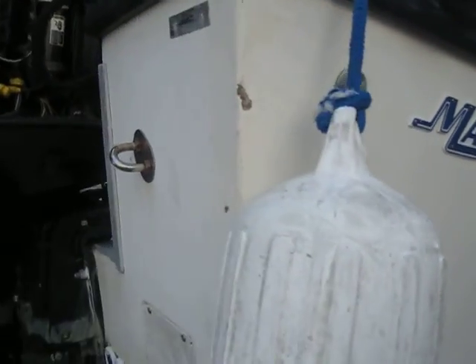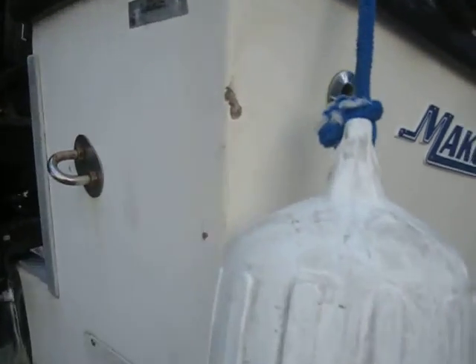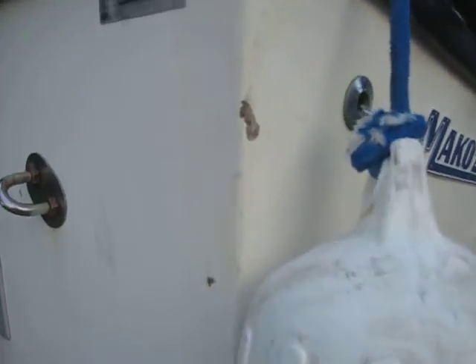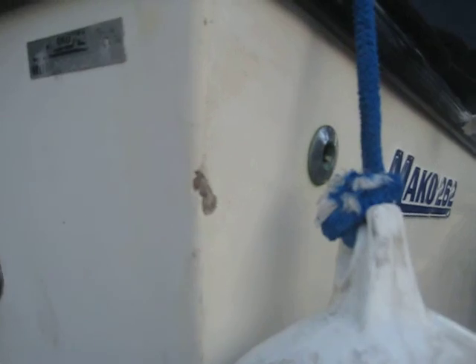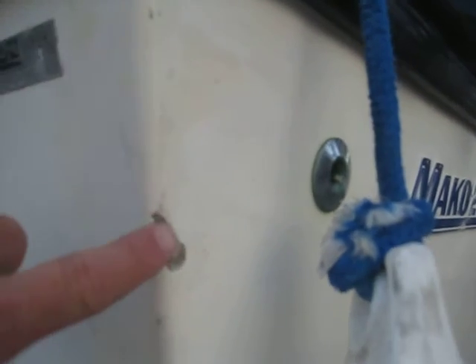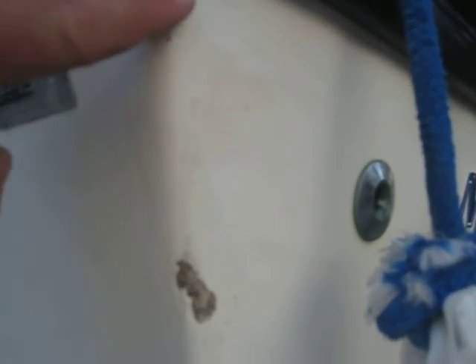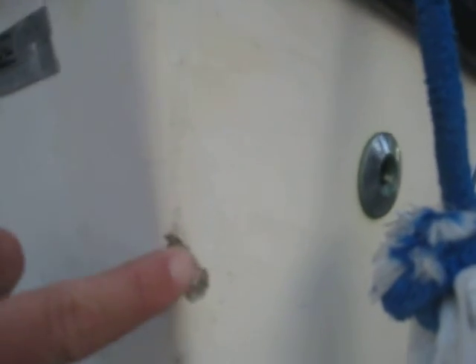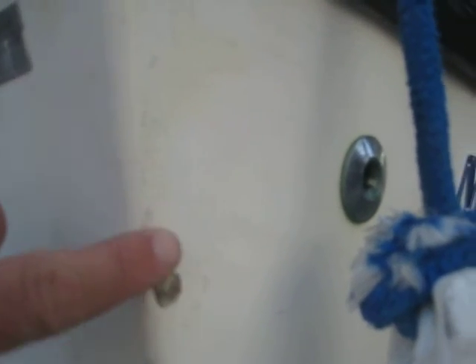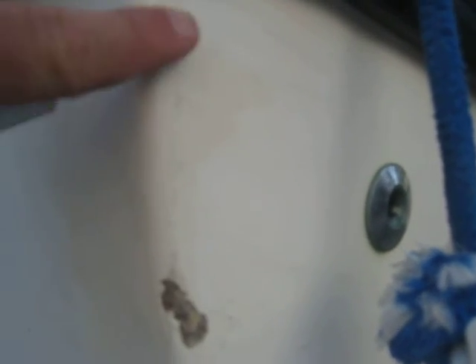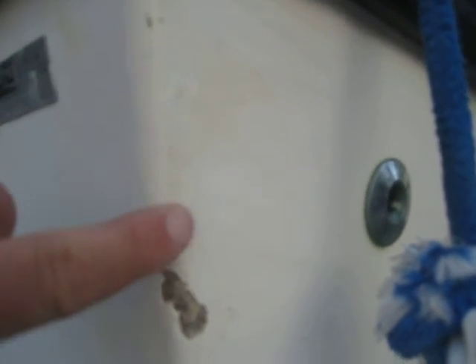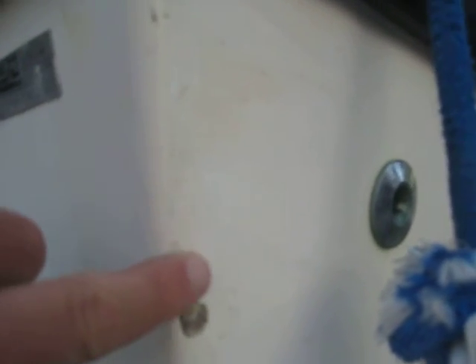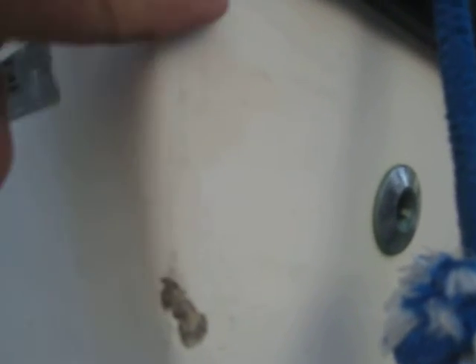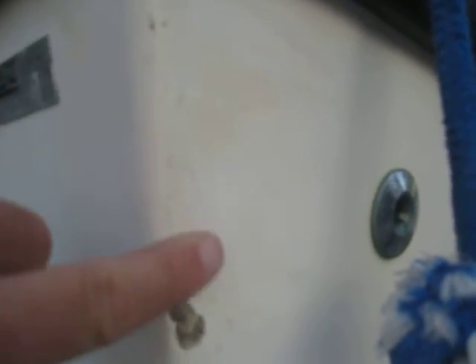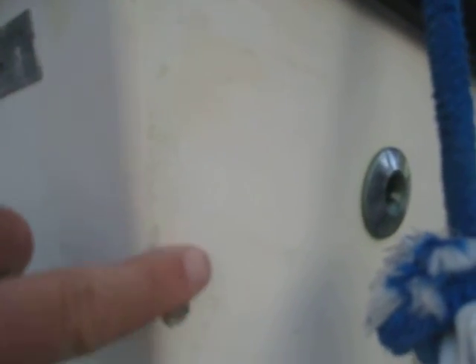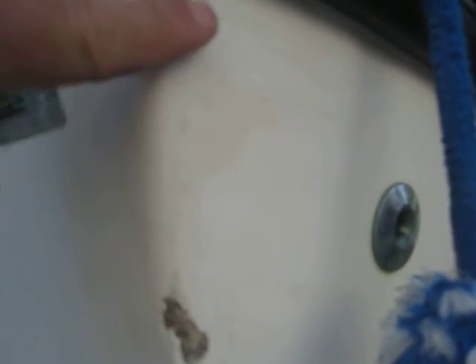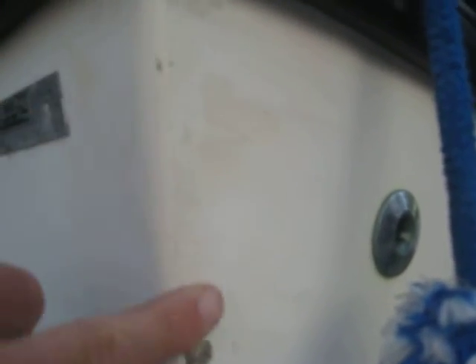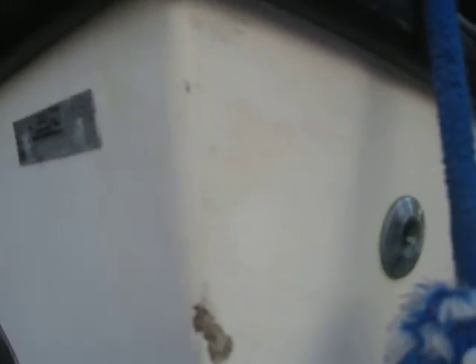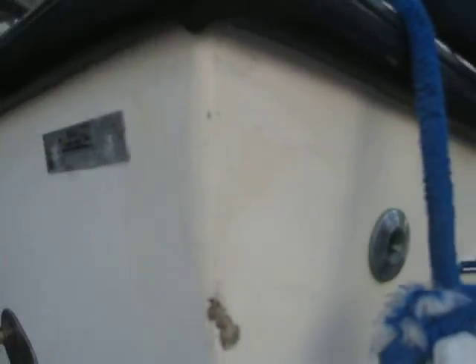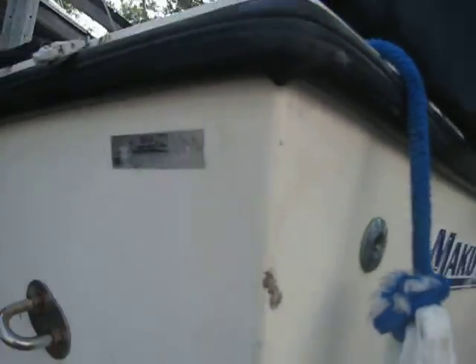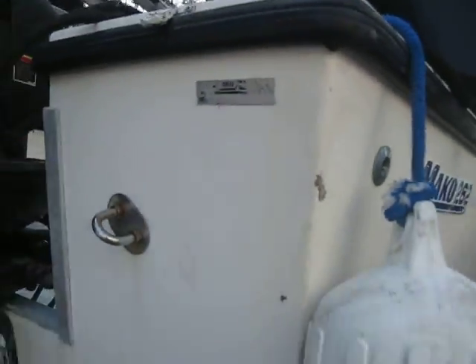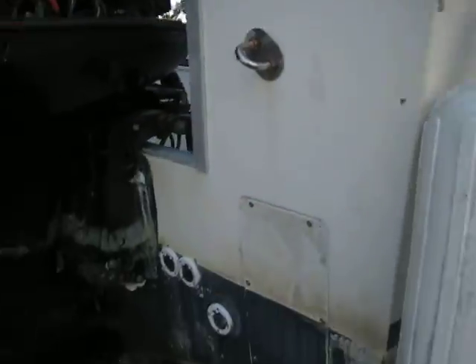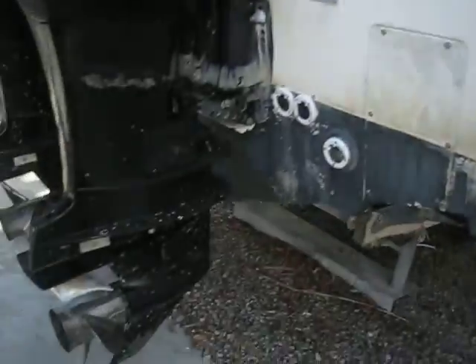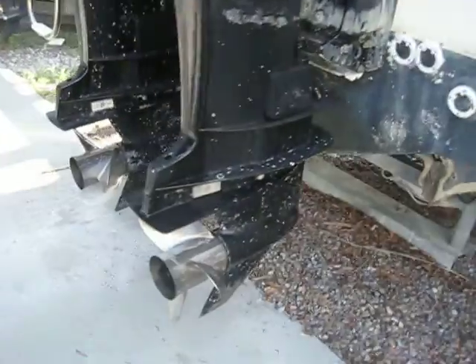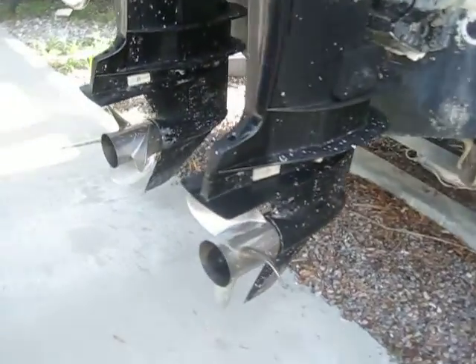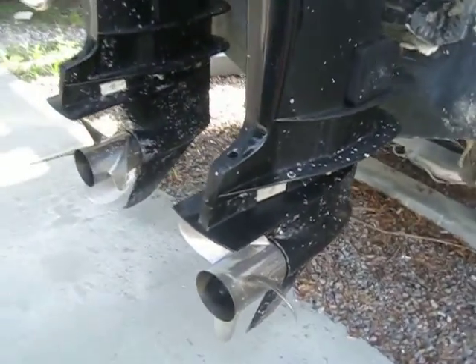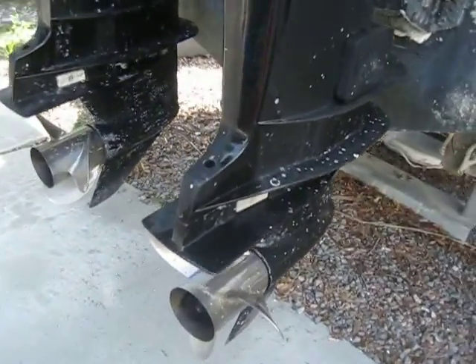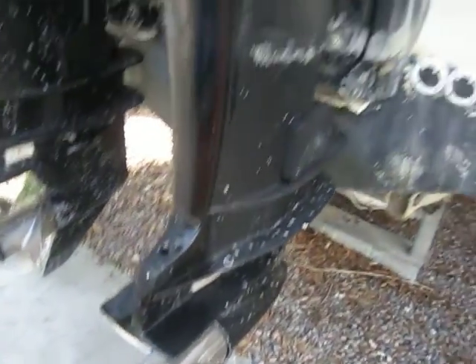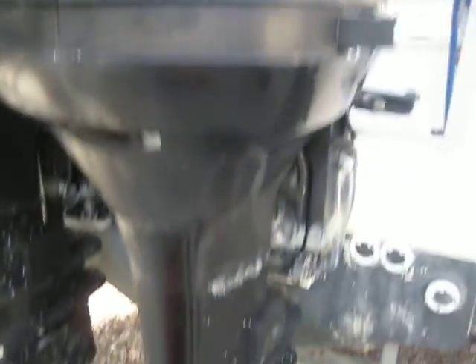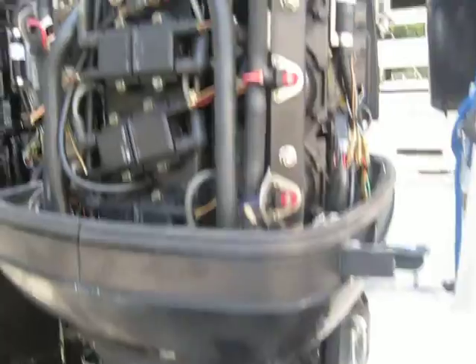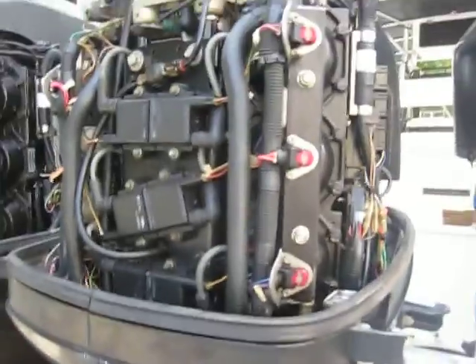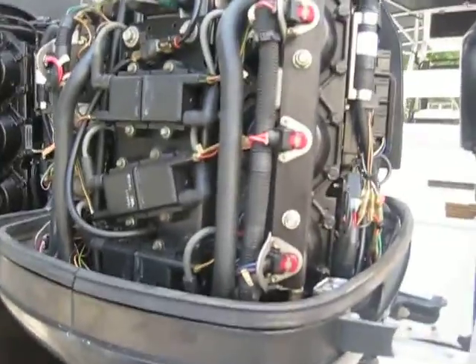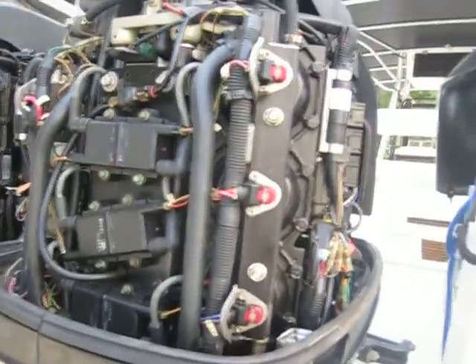The vessel is solid all the way through — there are no soft spots. Taking a quick look here, we've got a little bit of chipping and it looks like there's been a small repair done in the past. That's what happens when we don't get the fenders out in time. Three-blade stainless steel props on her.